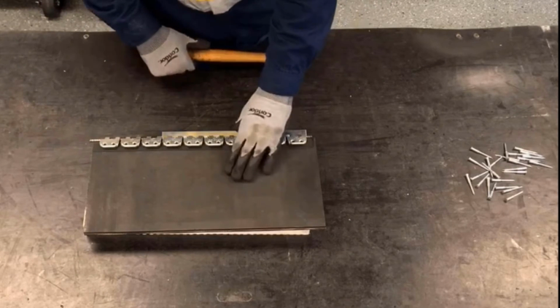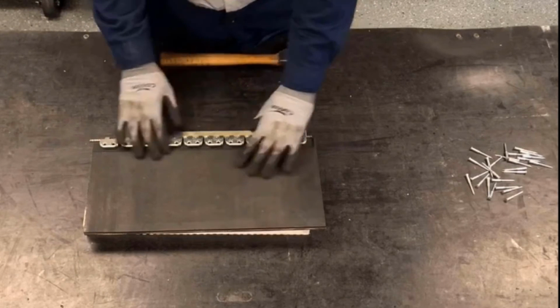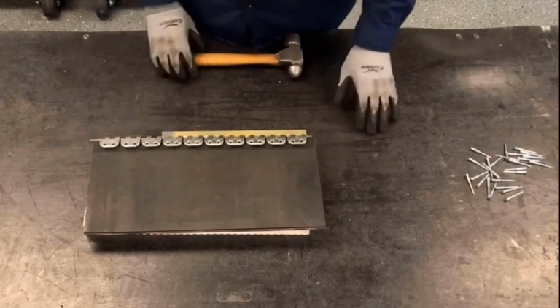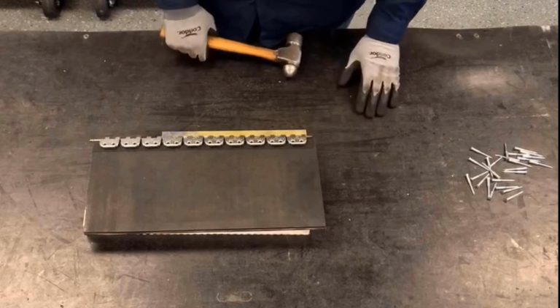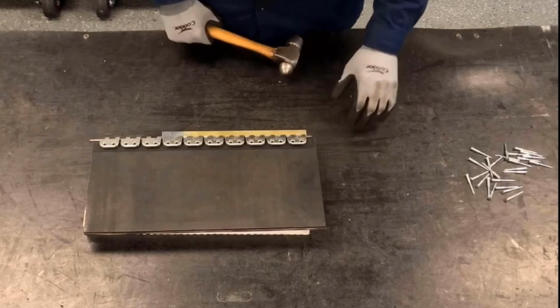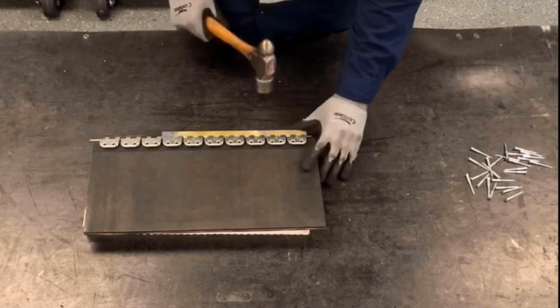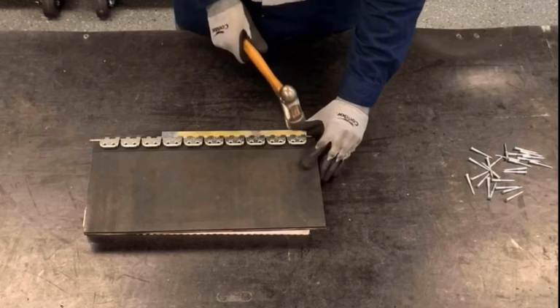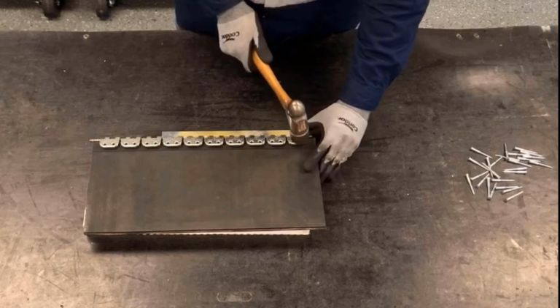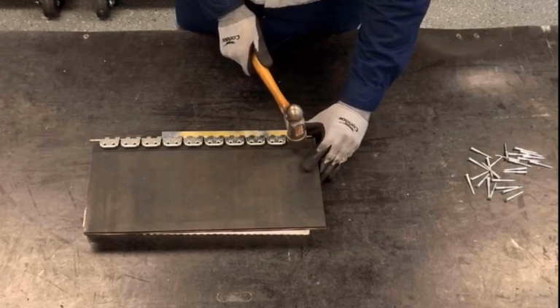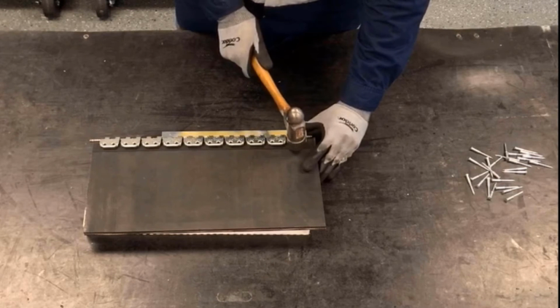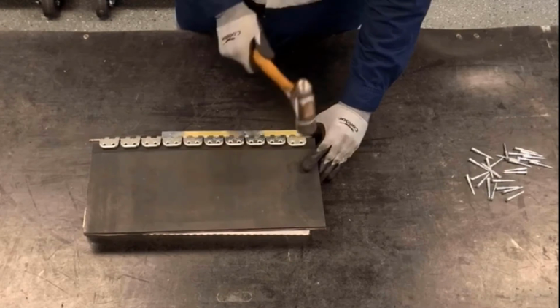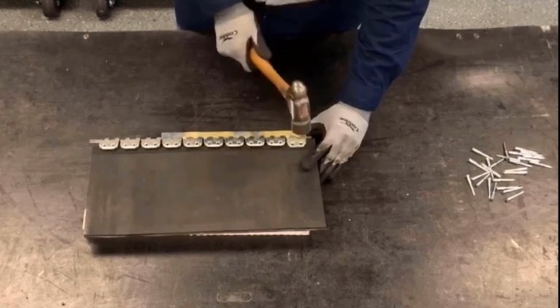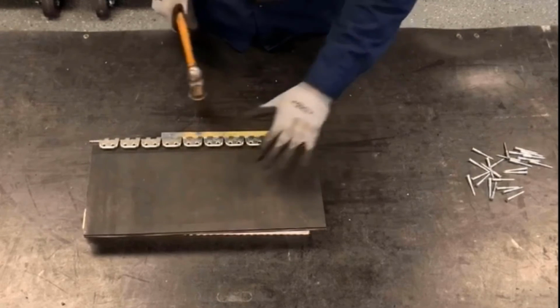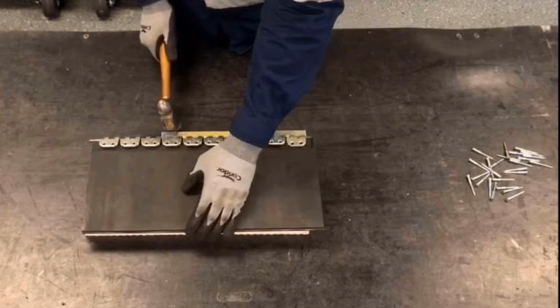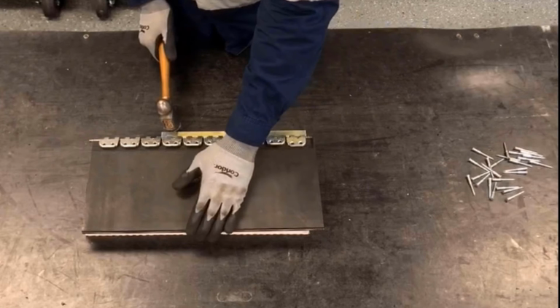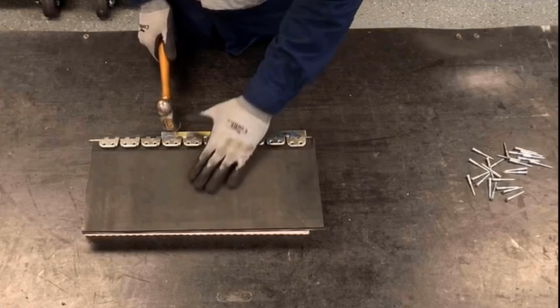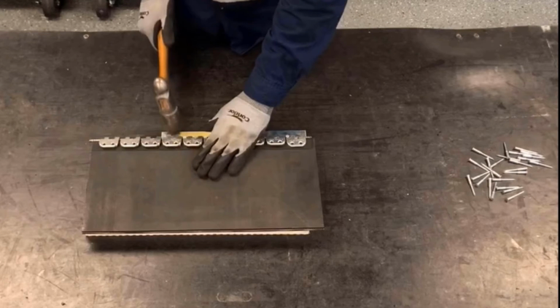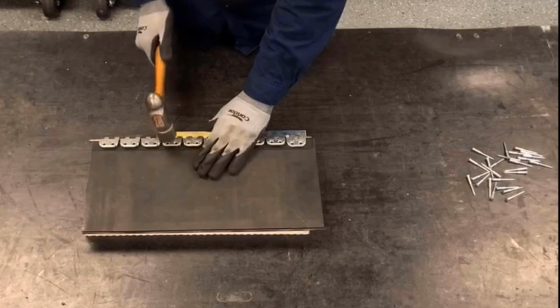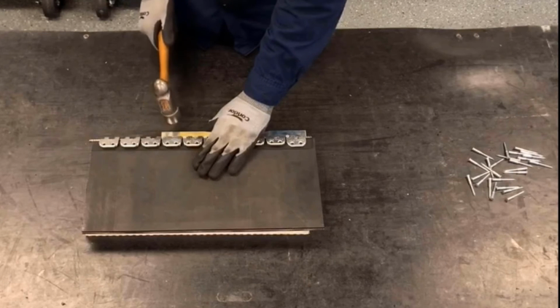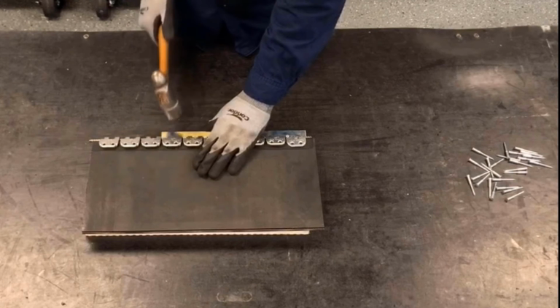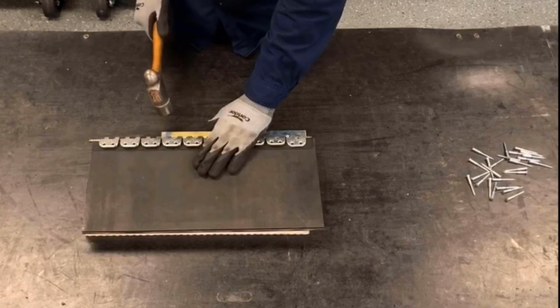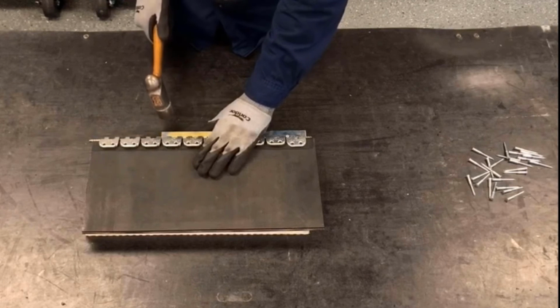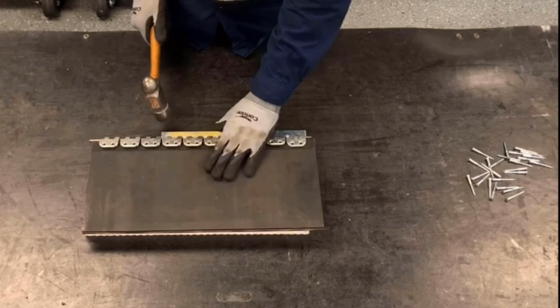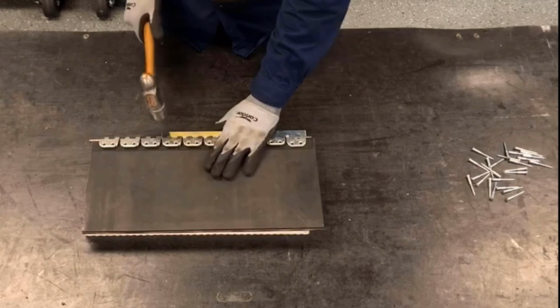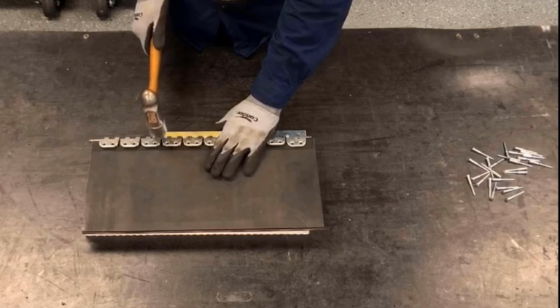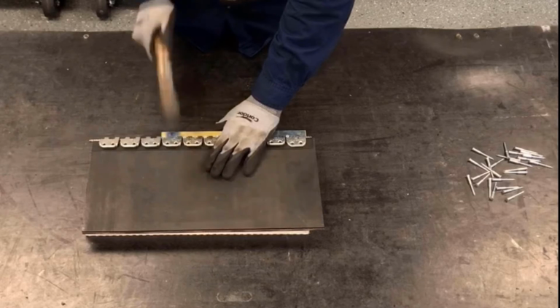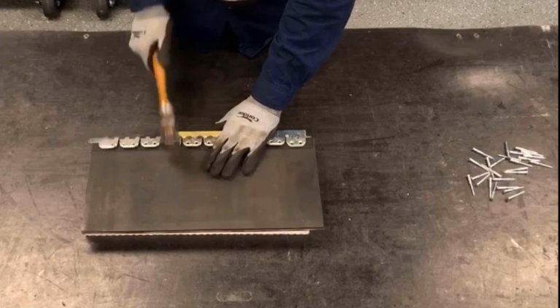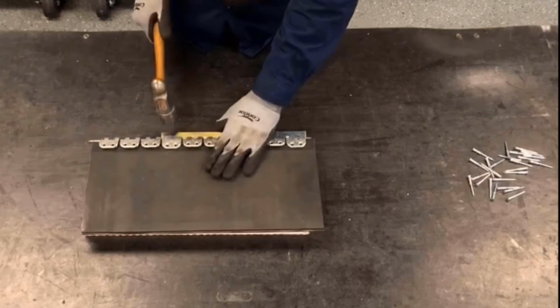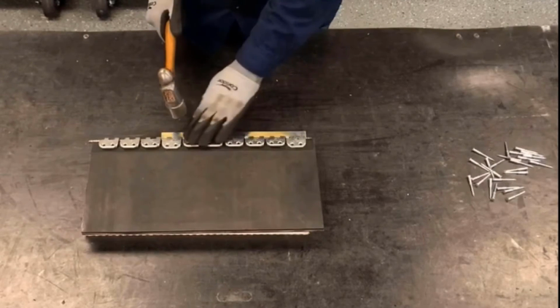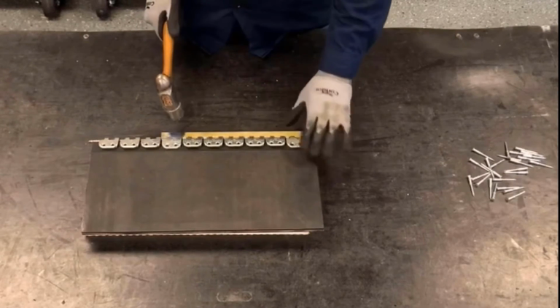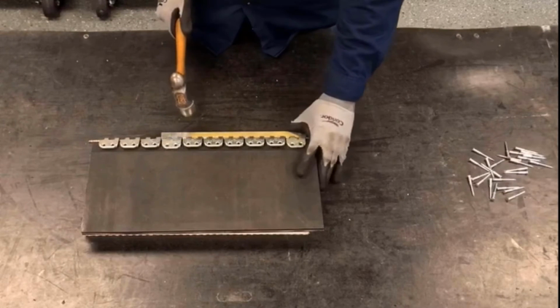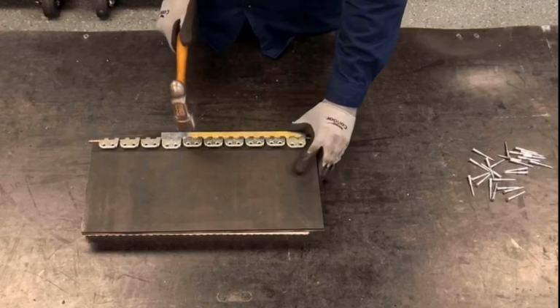Now we'll preset the plates, making sure we preset the left side and then the right side, making sure that the belt is still up against the belt stop. Then we'll preset the remaining plates.